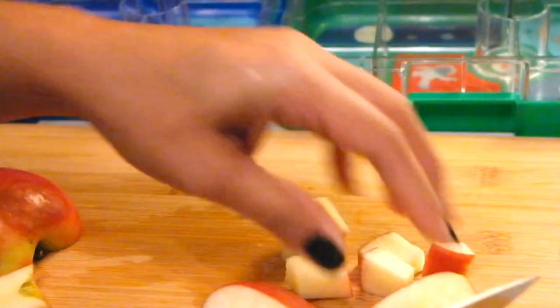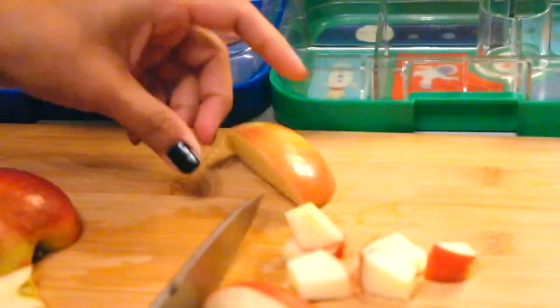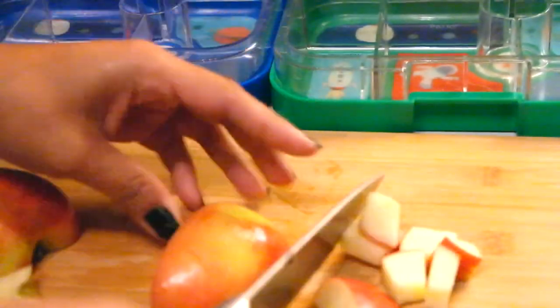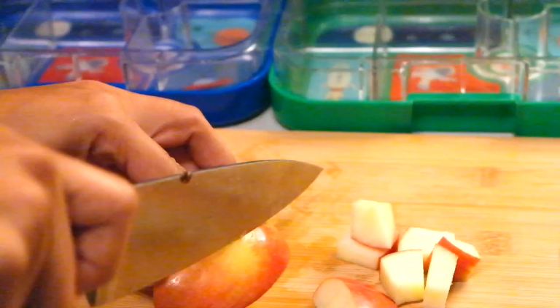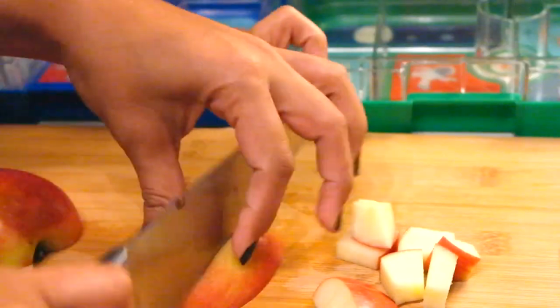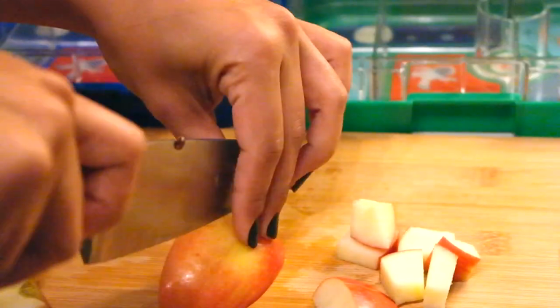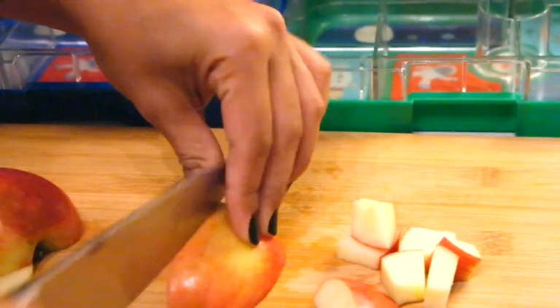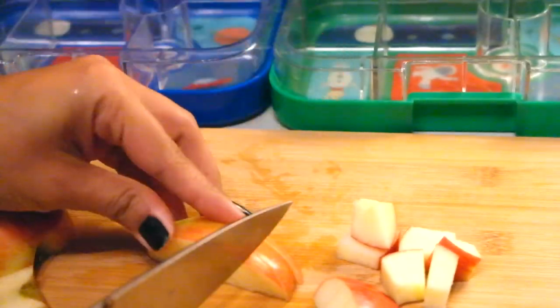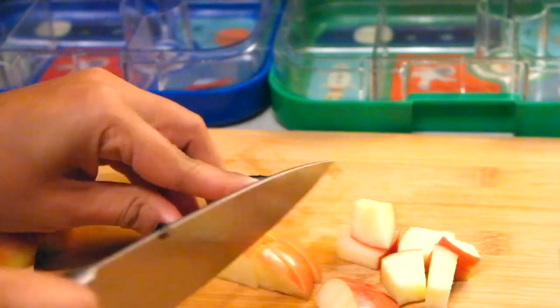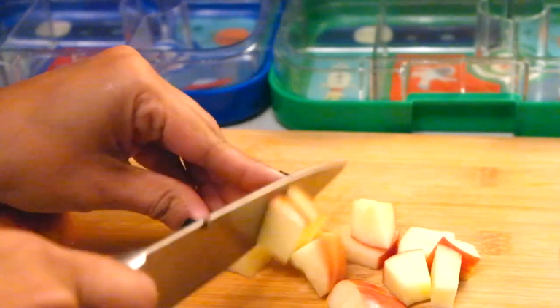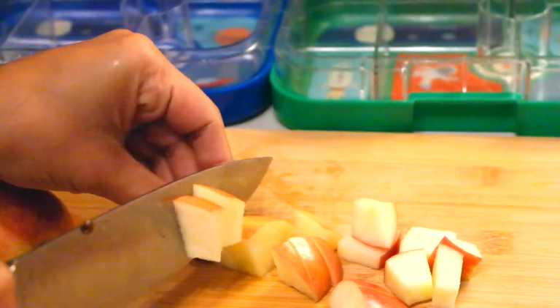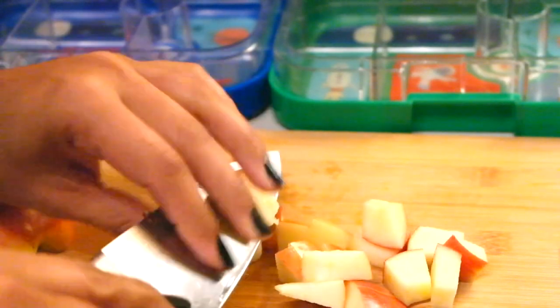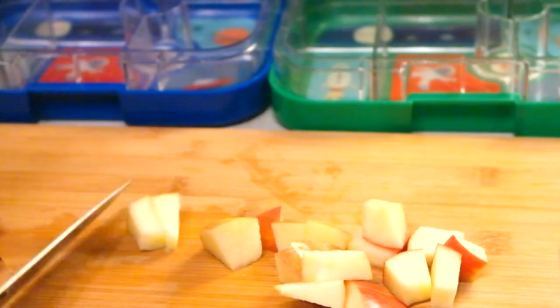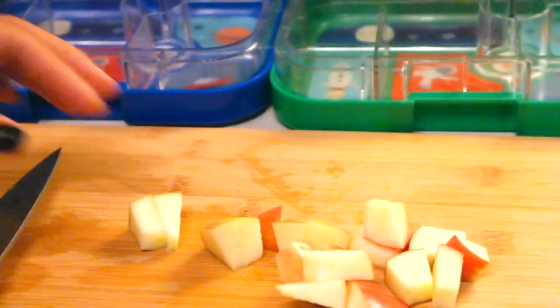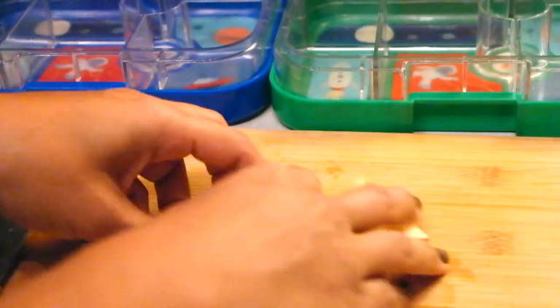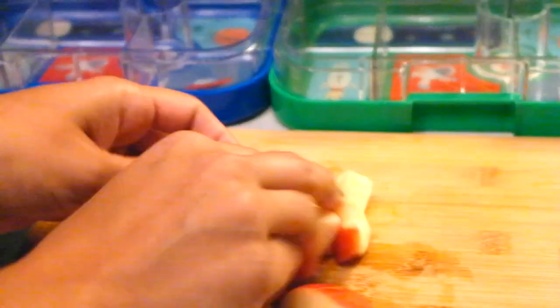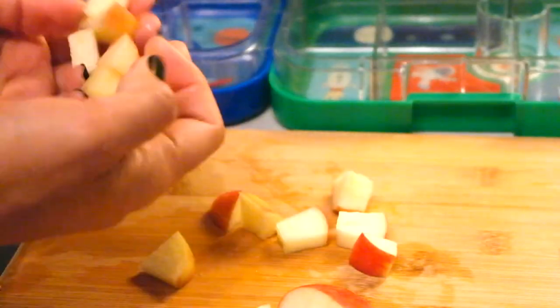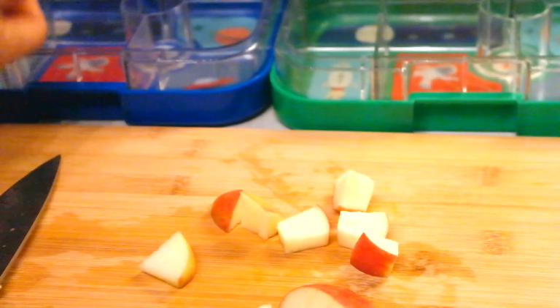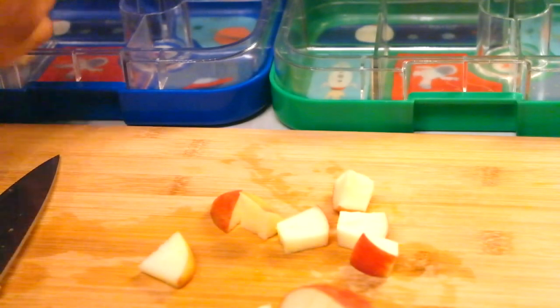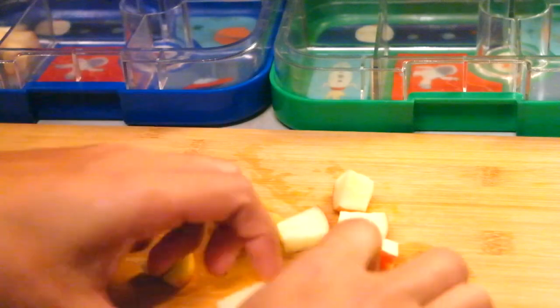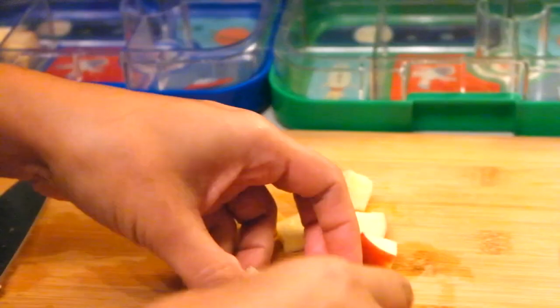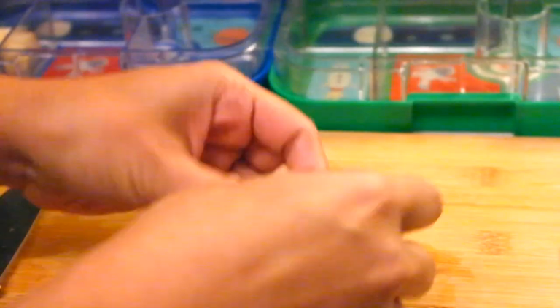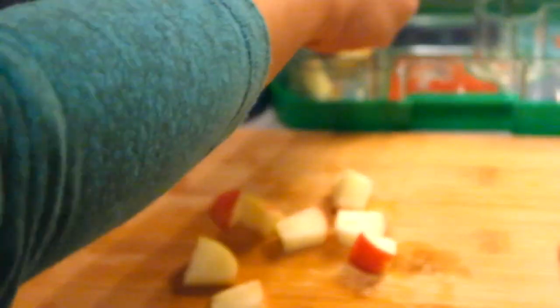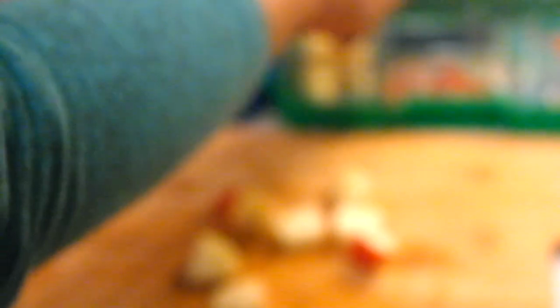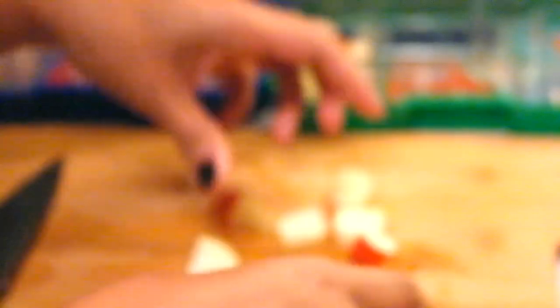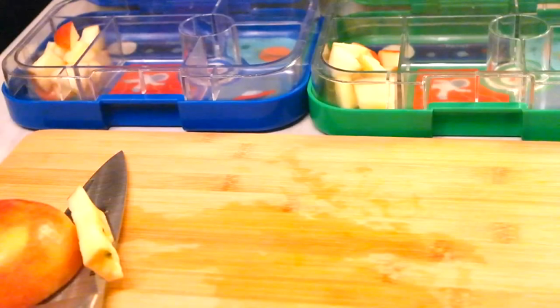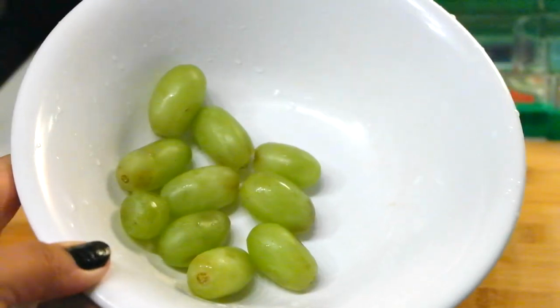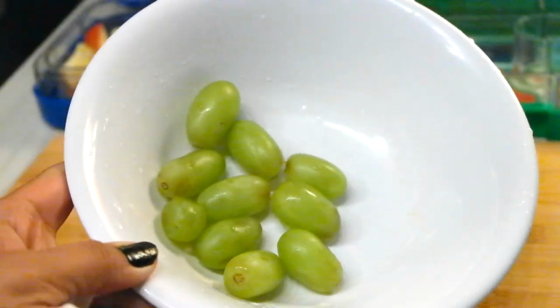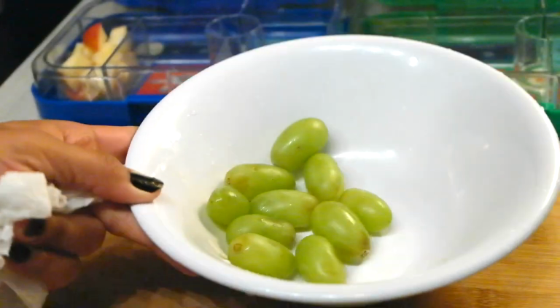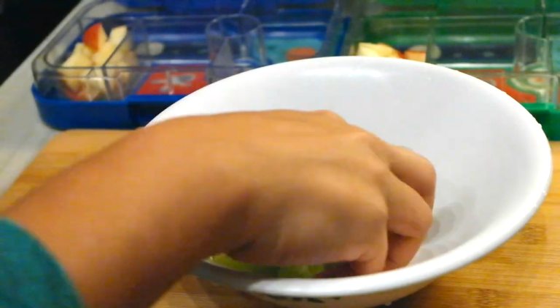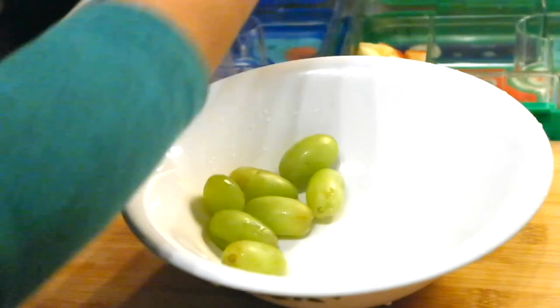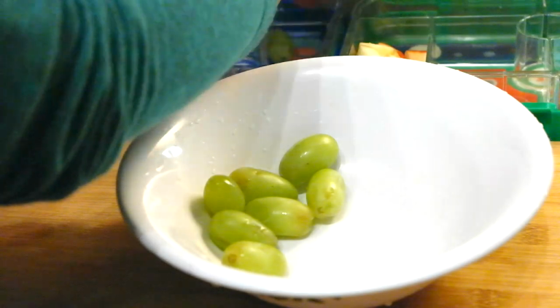Today I also gave them some grapes. I washed up a few and patted those dry as best I could — I was rushing — and packed a few of those in both of their lunch boxes.